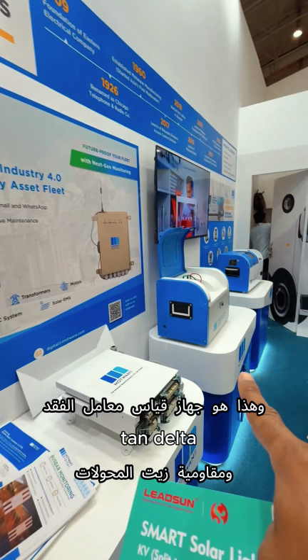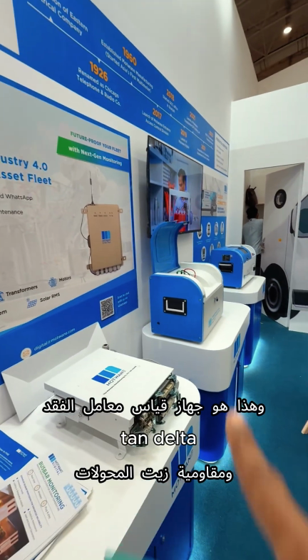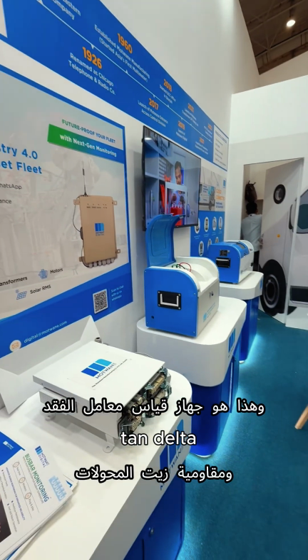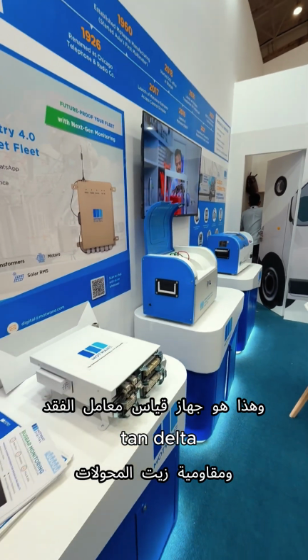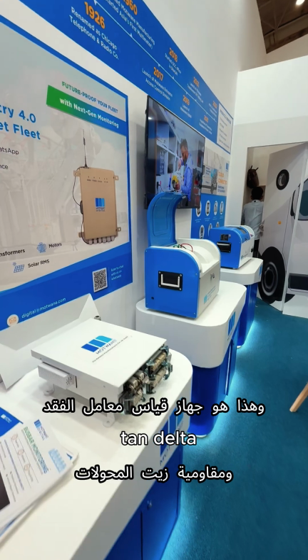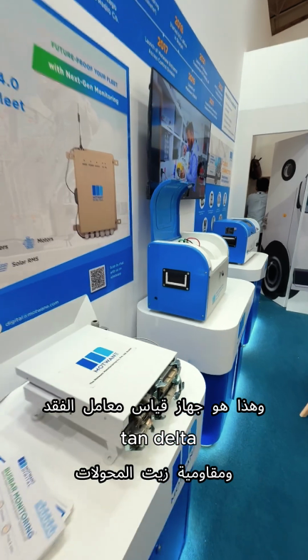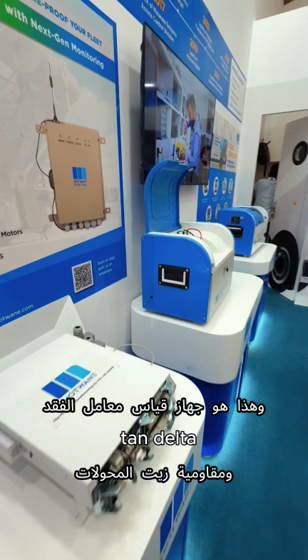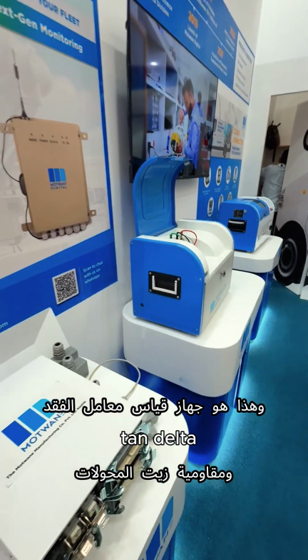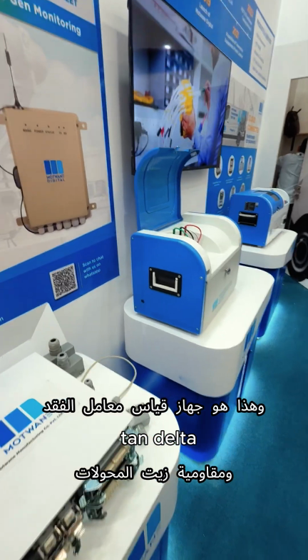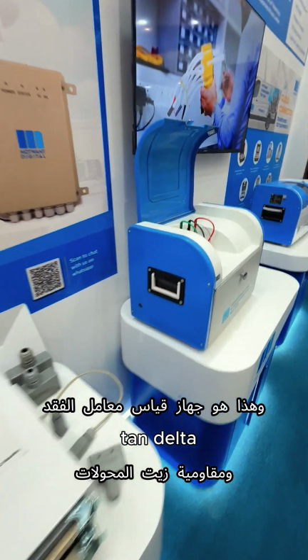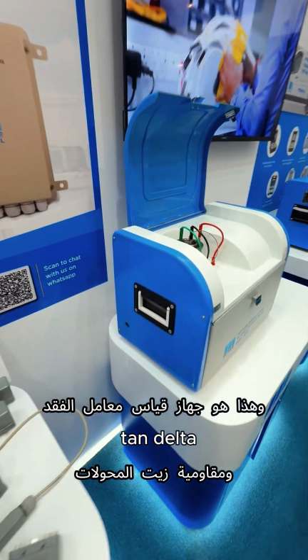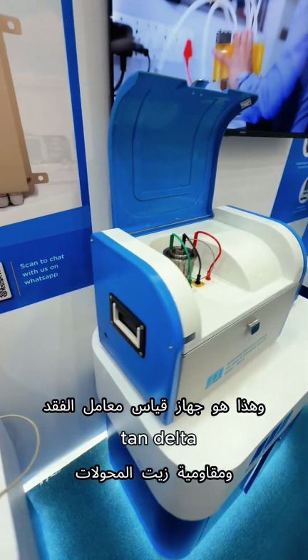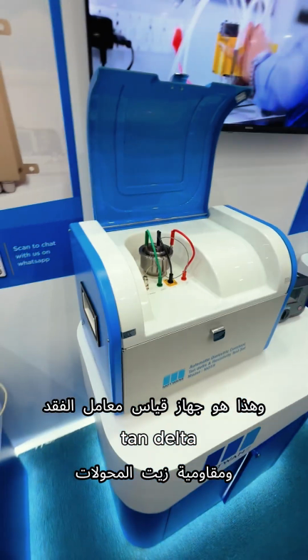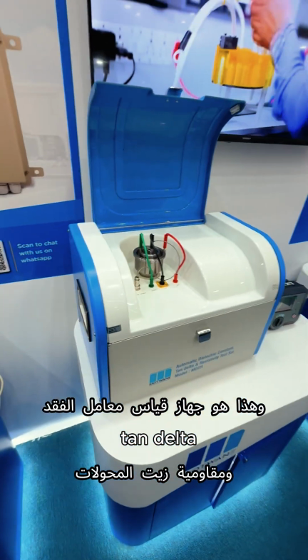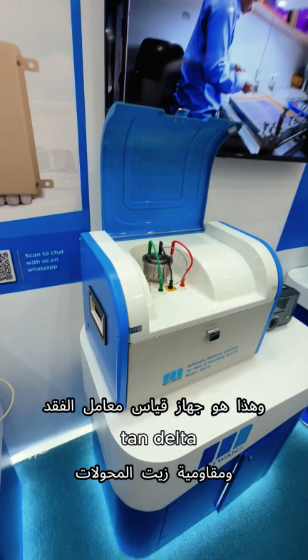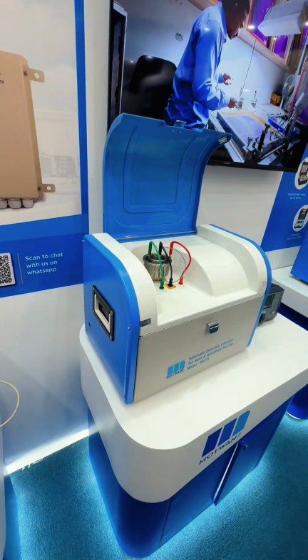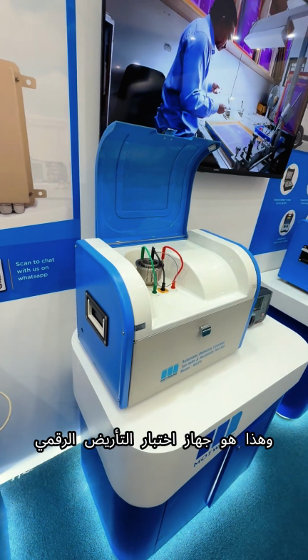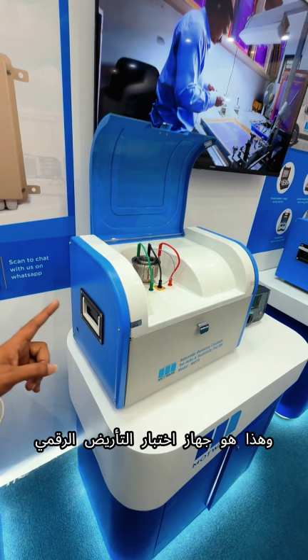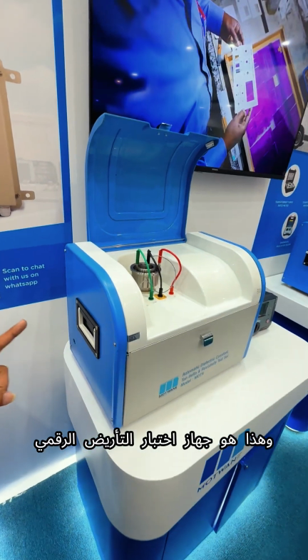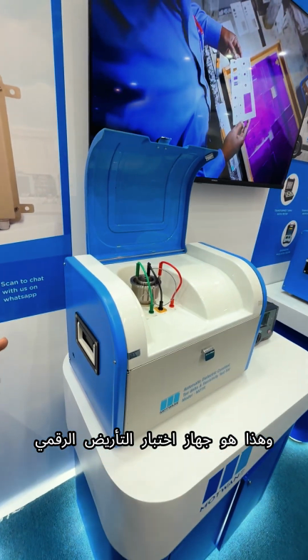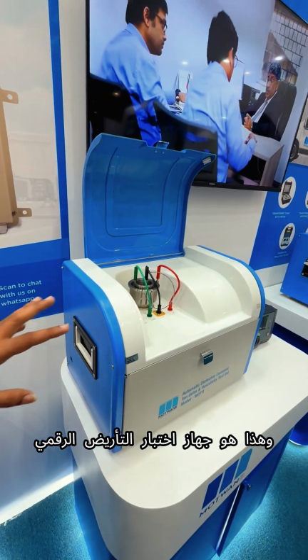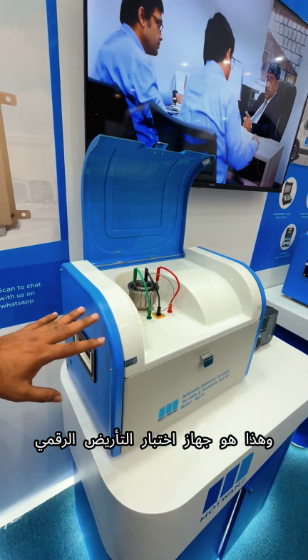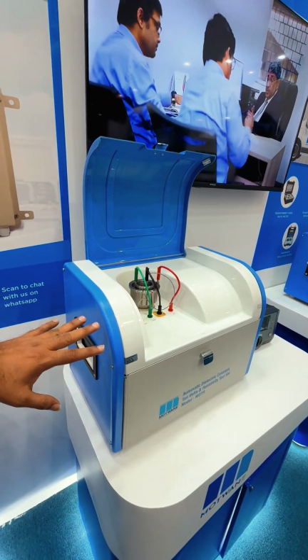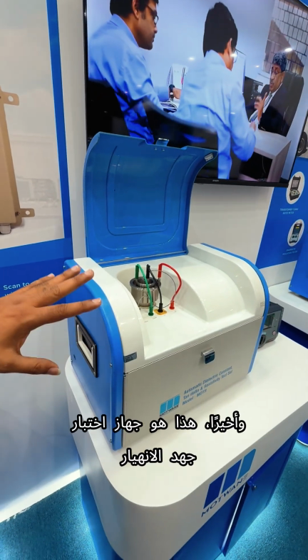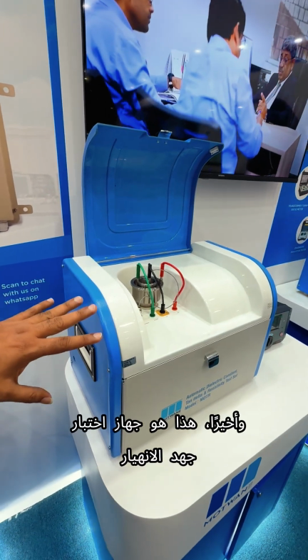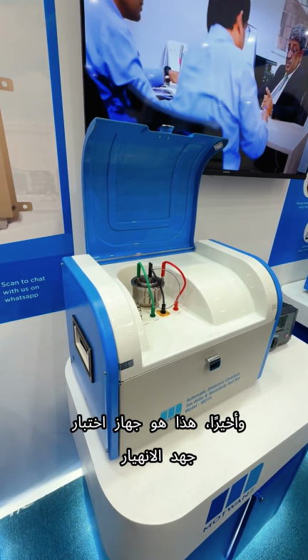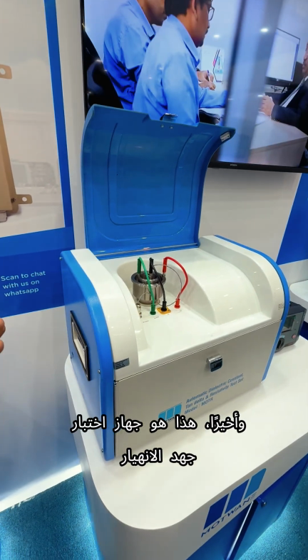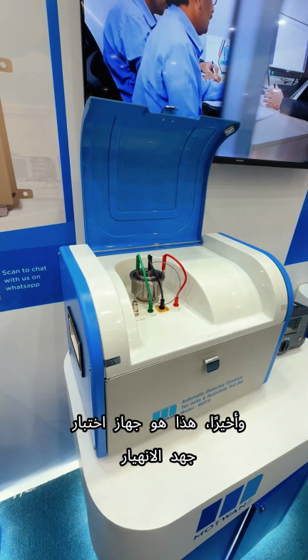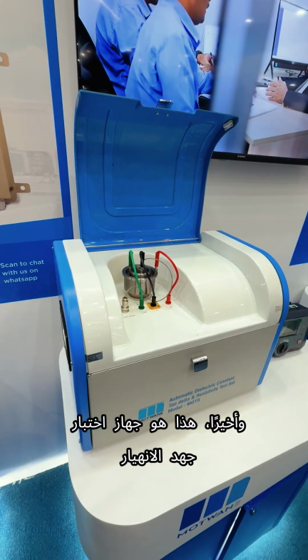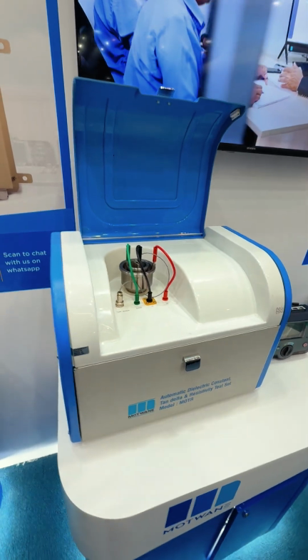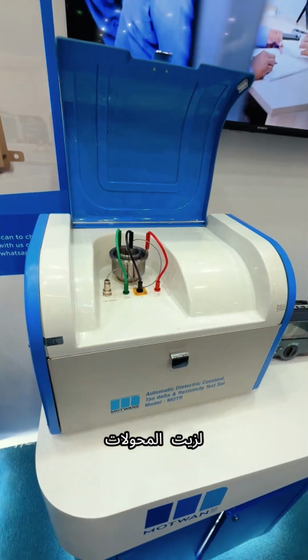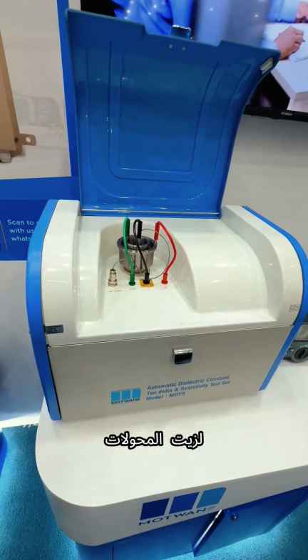This is an oil transformer oil testing instrument. This is cable tan delta and resistivity measurement instrument for transformer oil.